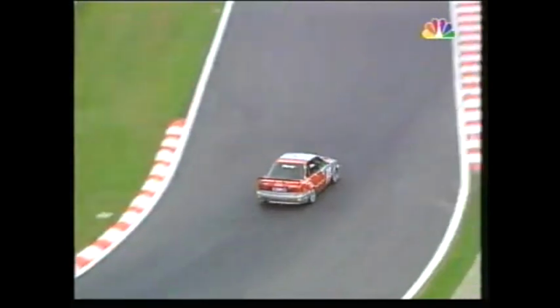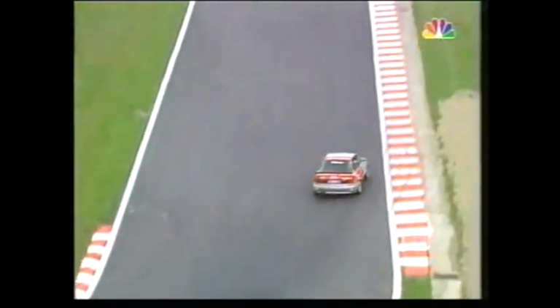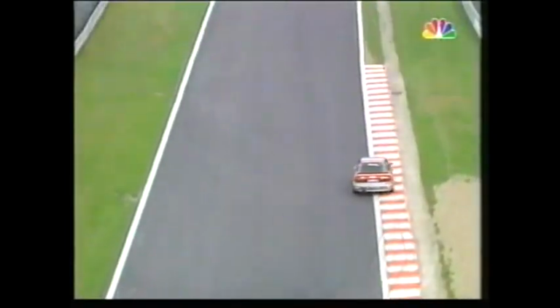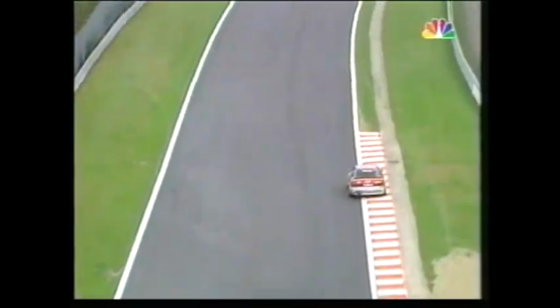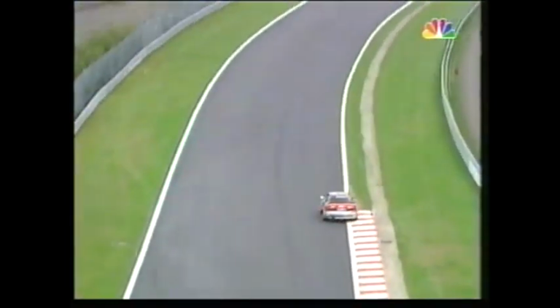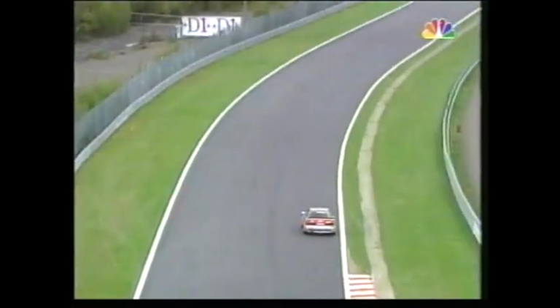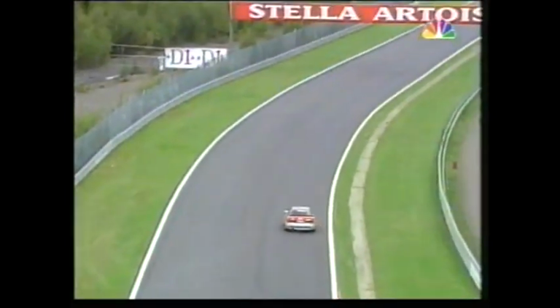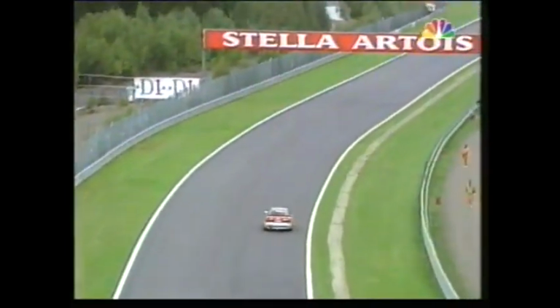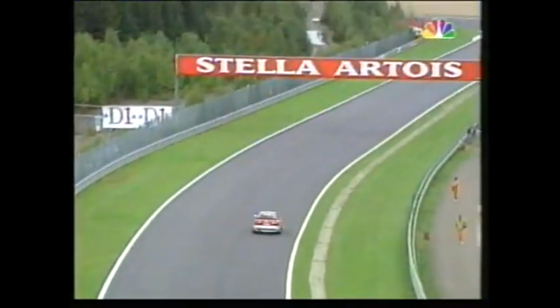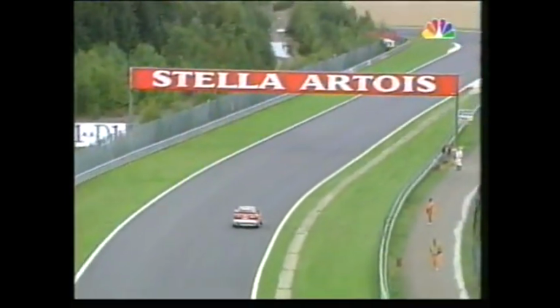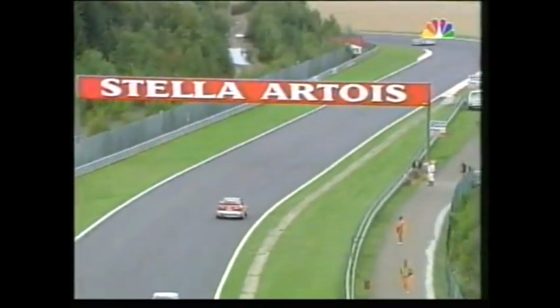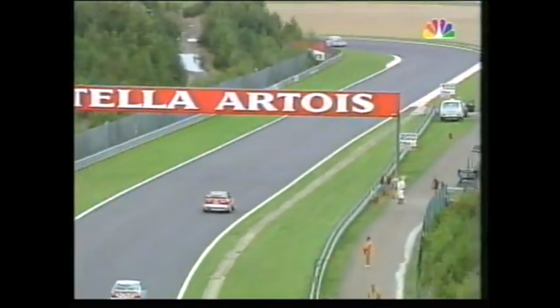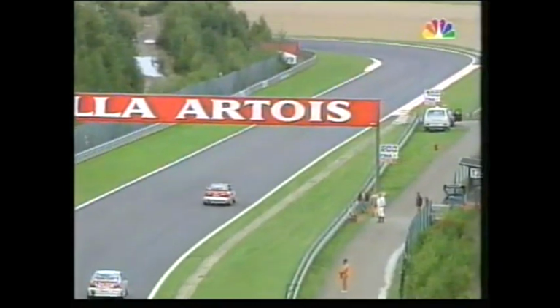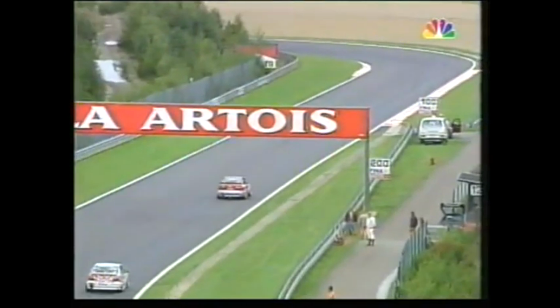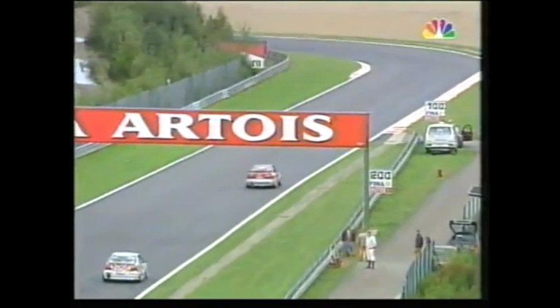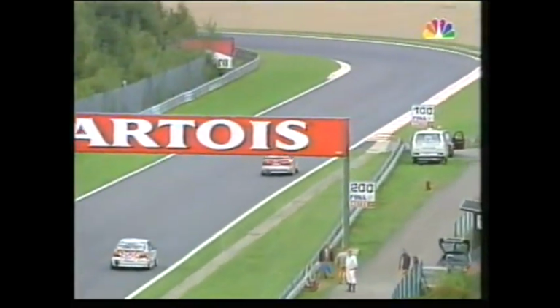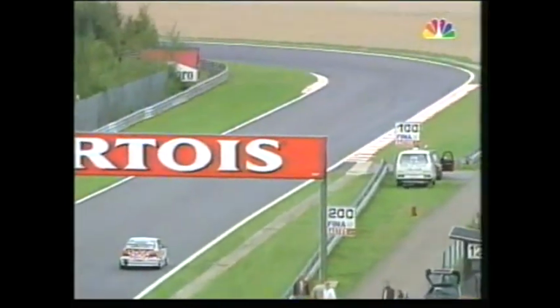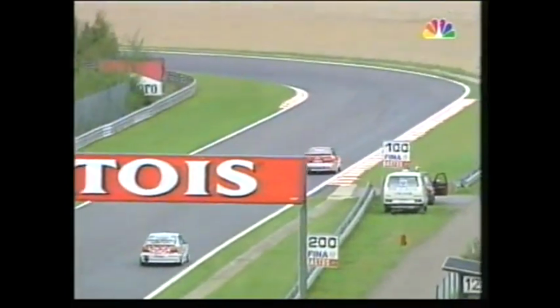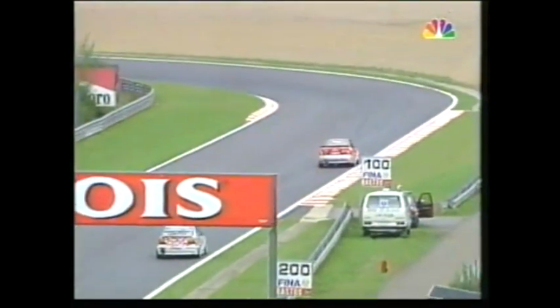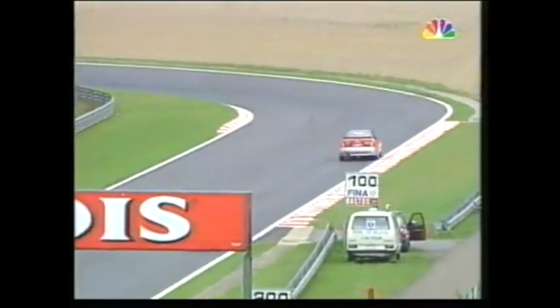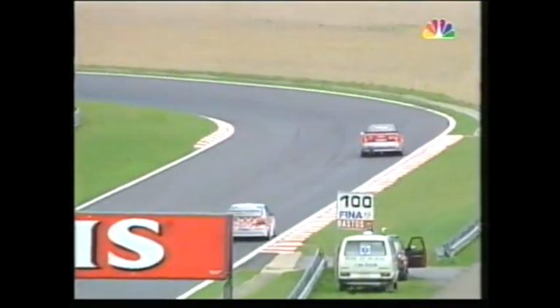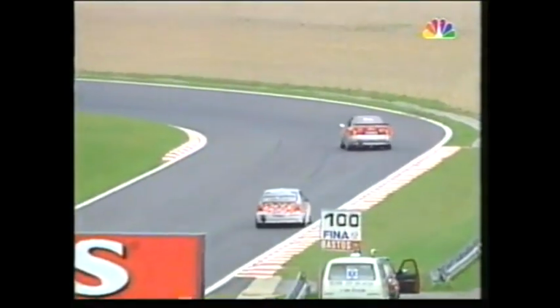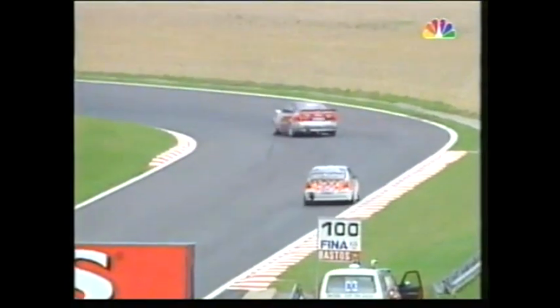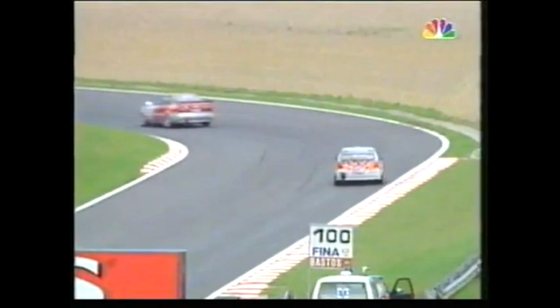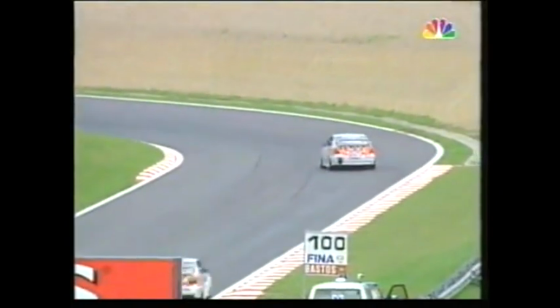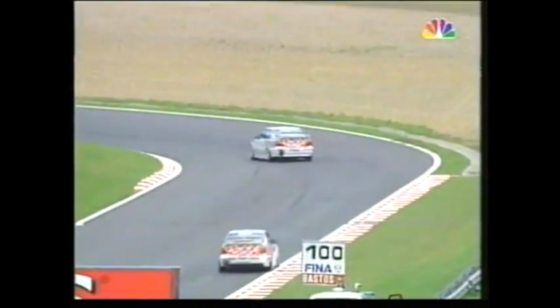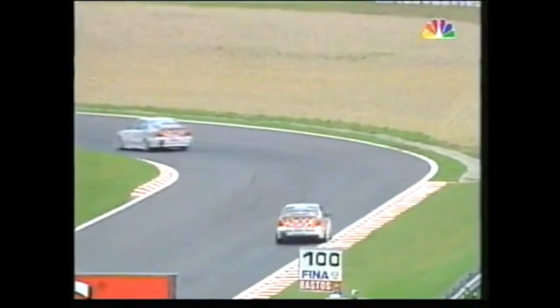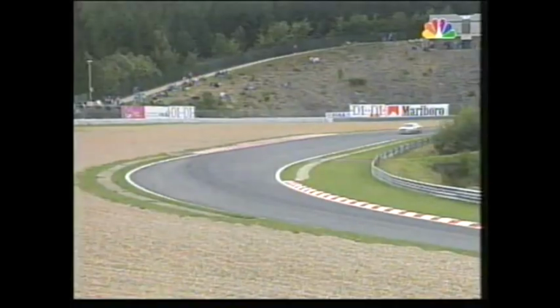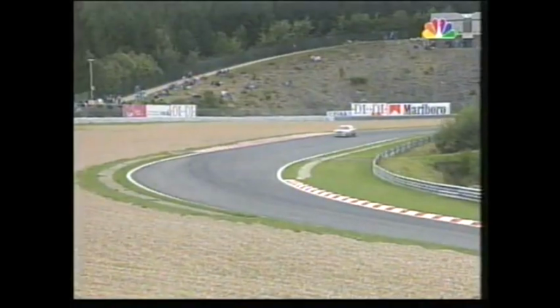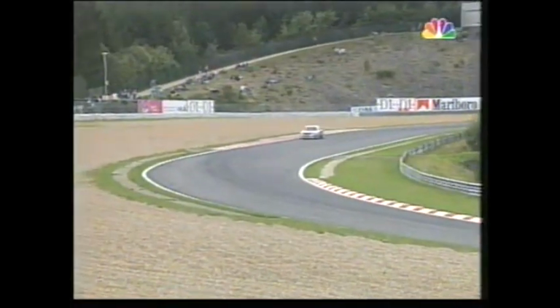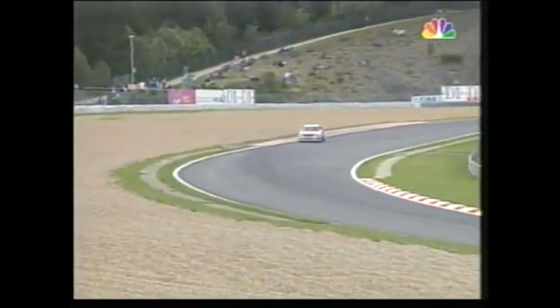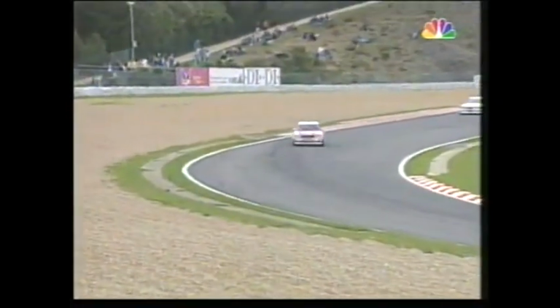So the order now: Johnny Cicotto leads, Emanuele Pirro second, Alex Bergstahler in third place, Alfred Hager is fourth, and the championship leader Frank Bieler is only in fifth spot.